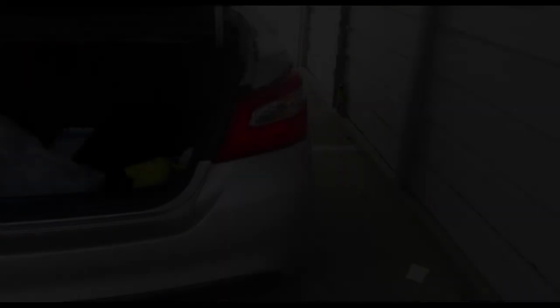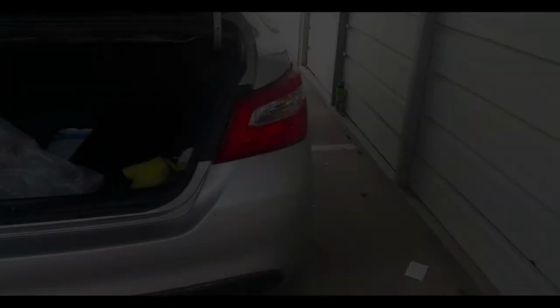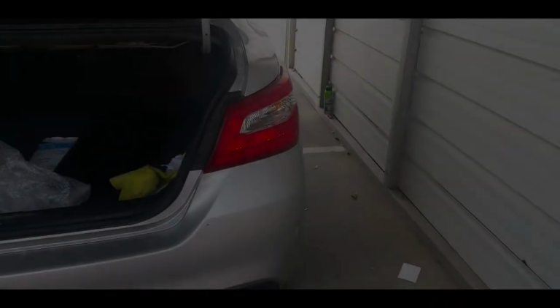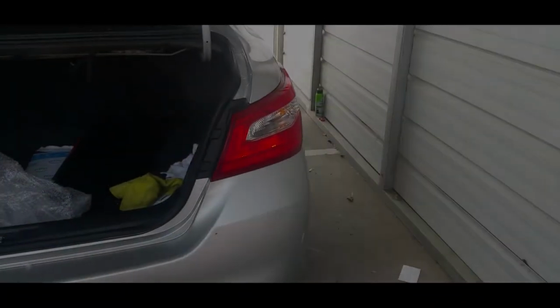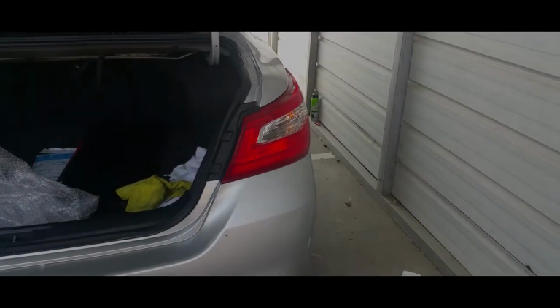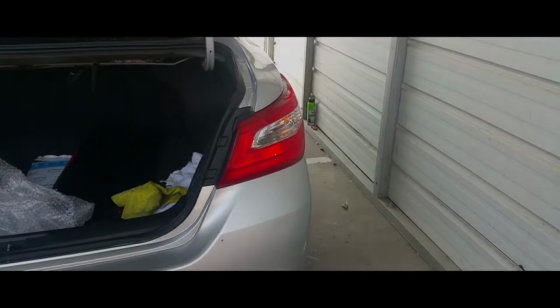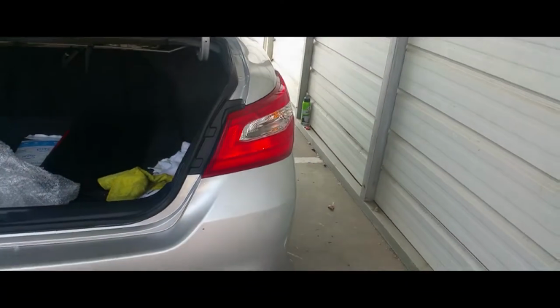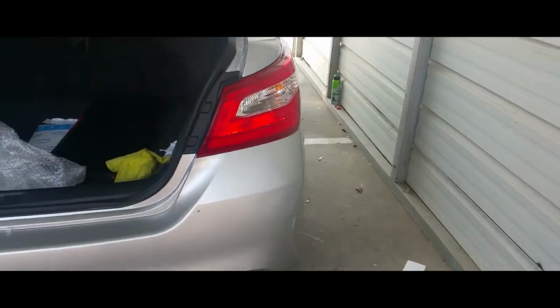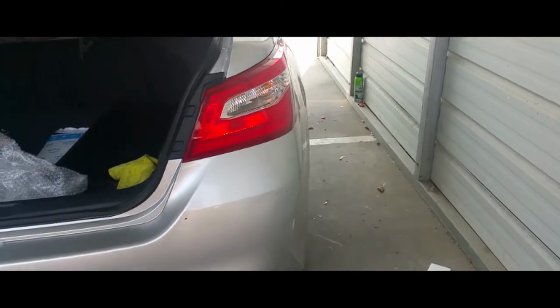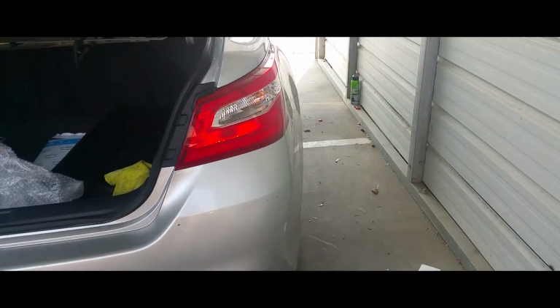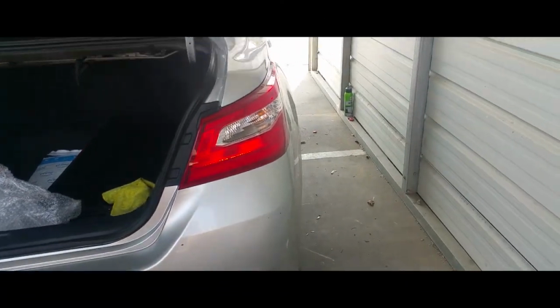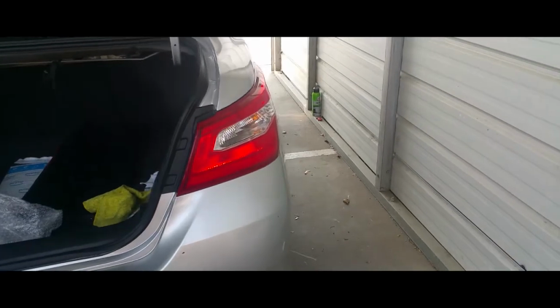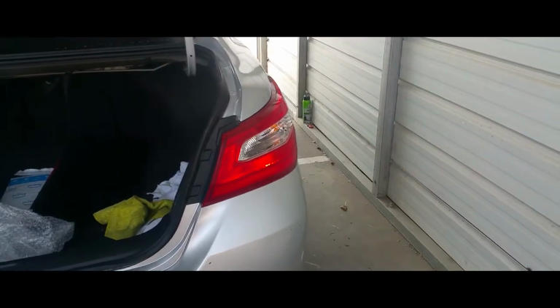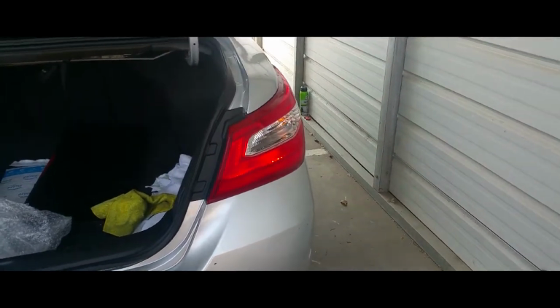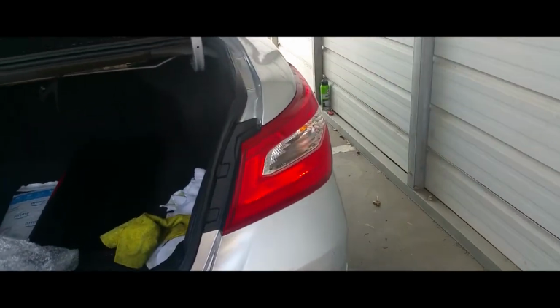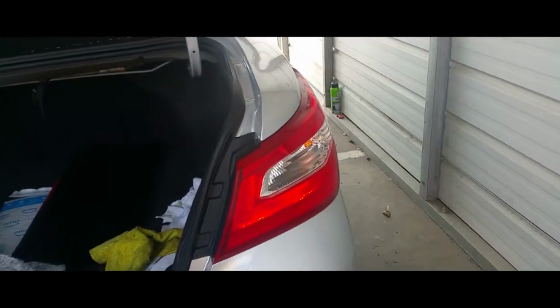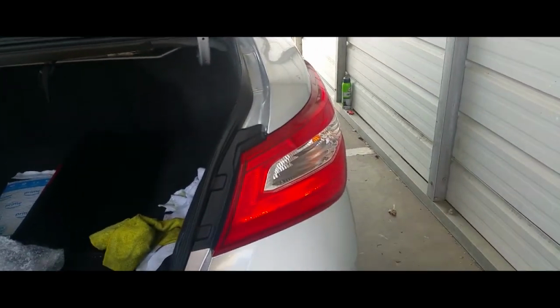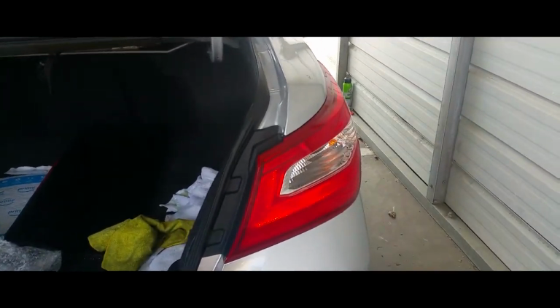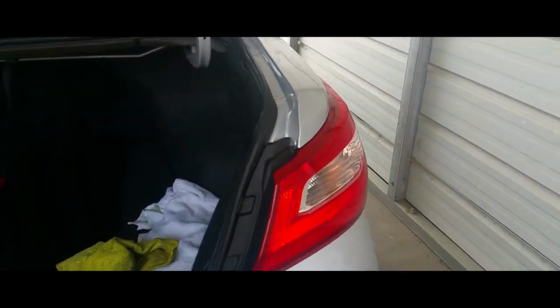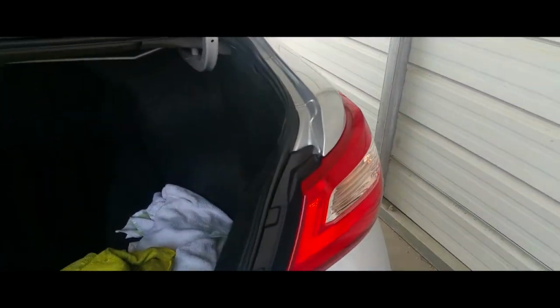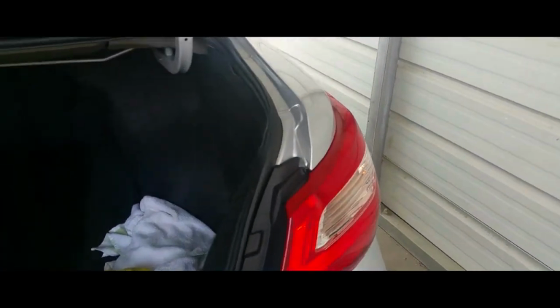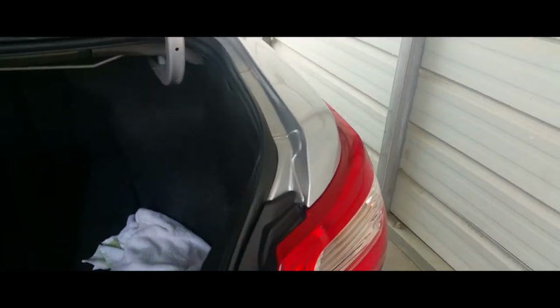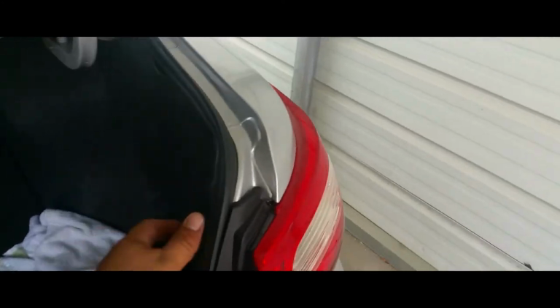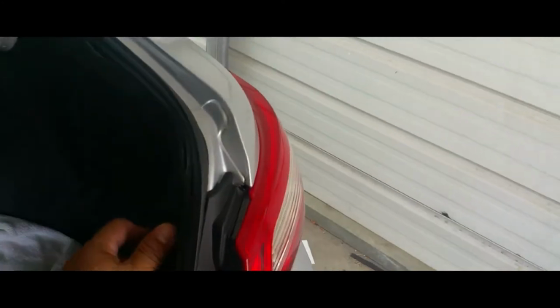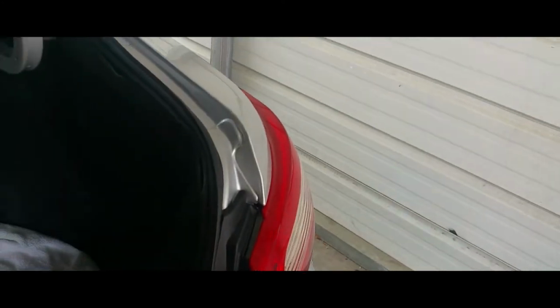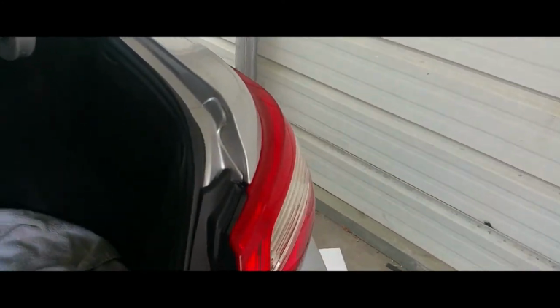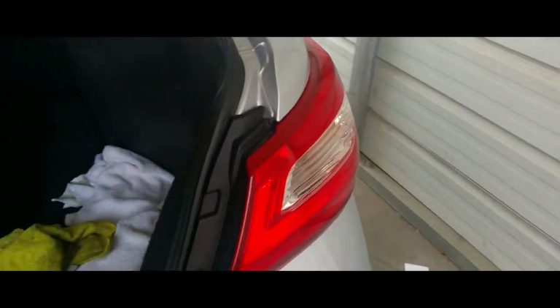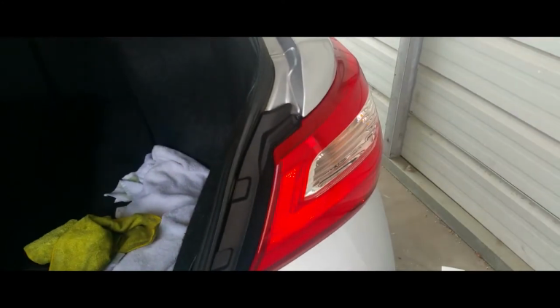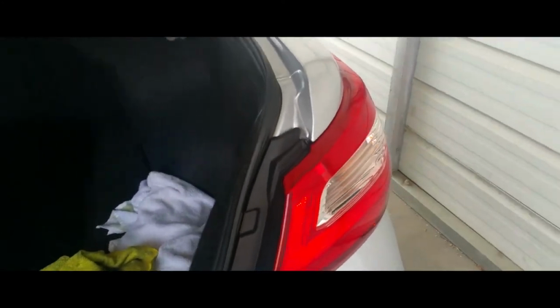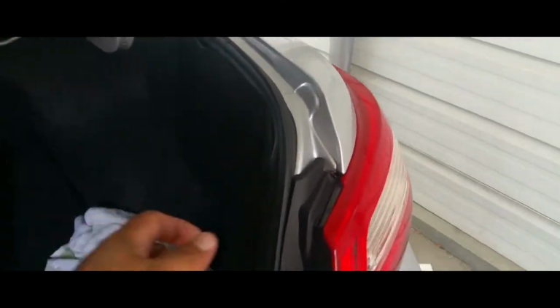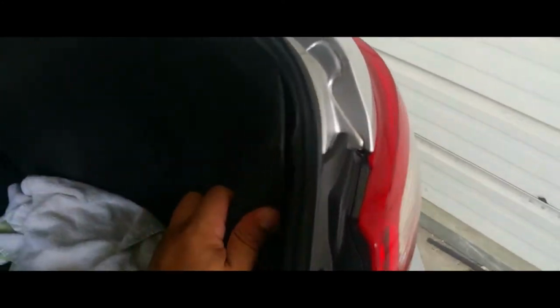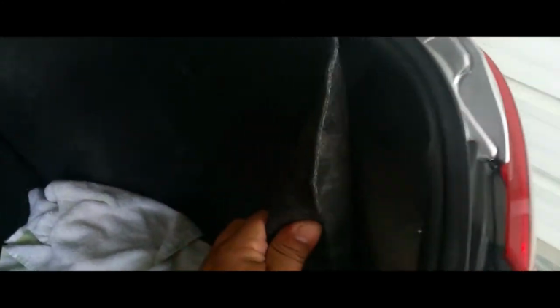Quick video on how to remove a passenger taillight from a 2015 Nissan Altima — or 2016, either way. The way you want to do it is open up the trunk.